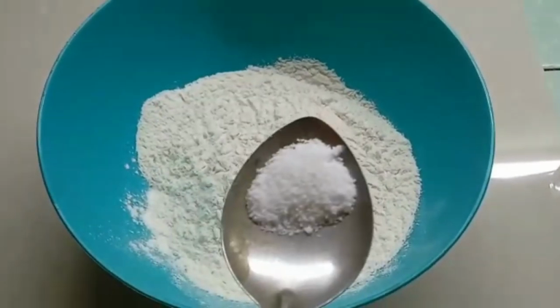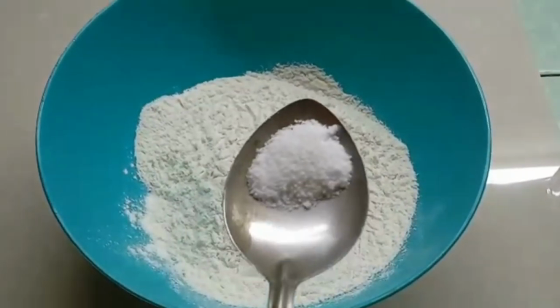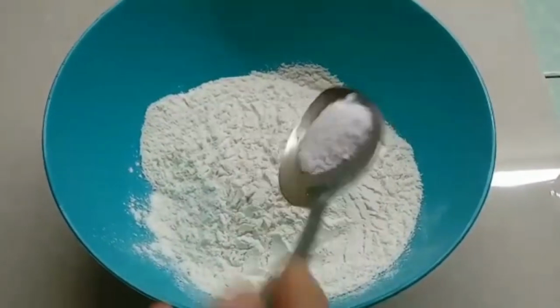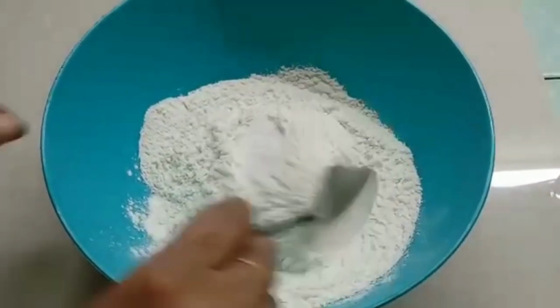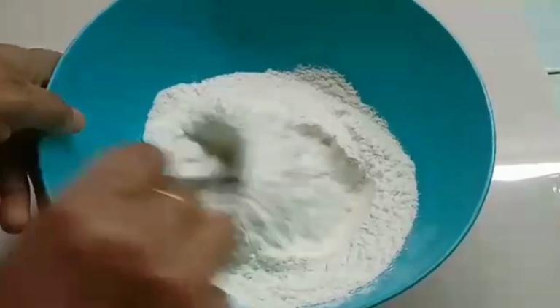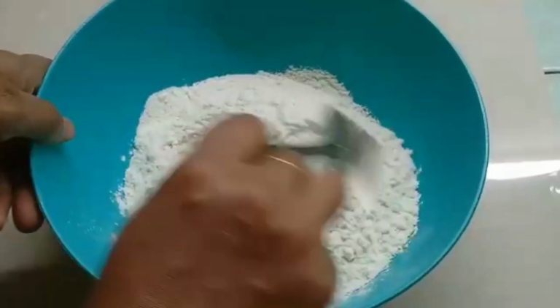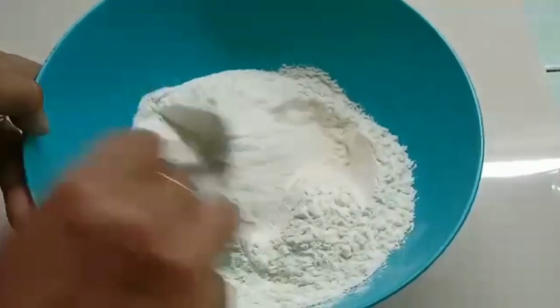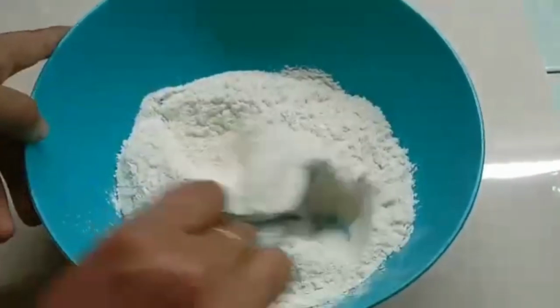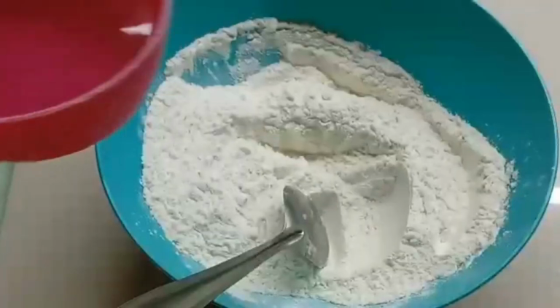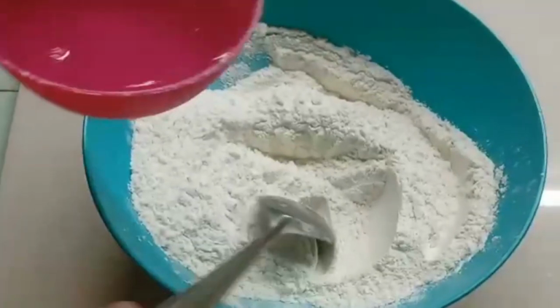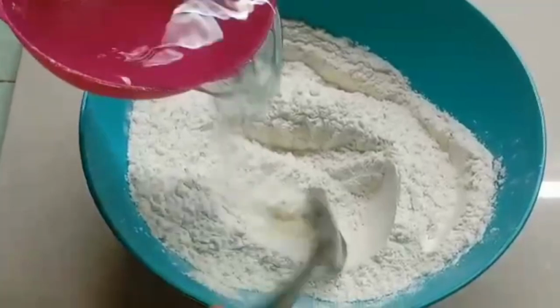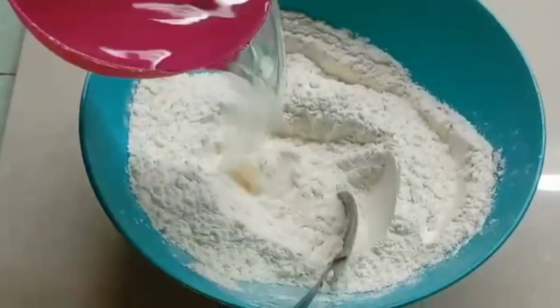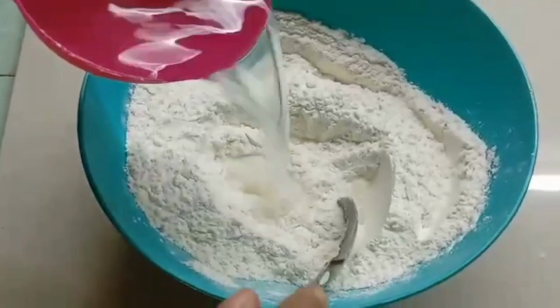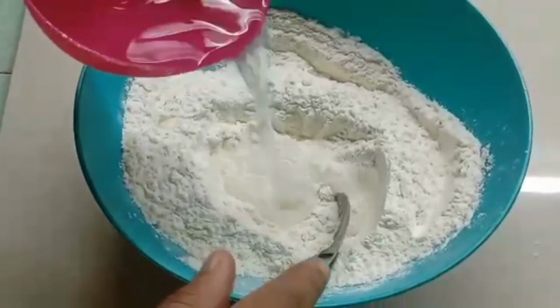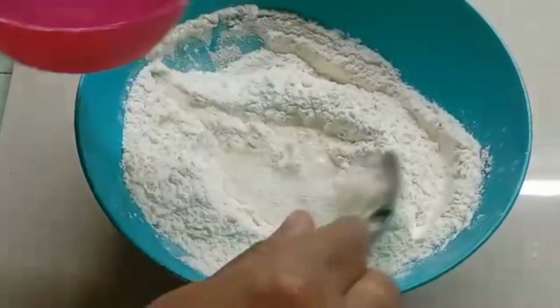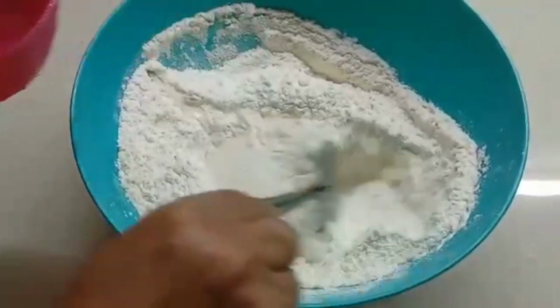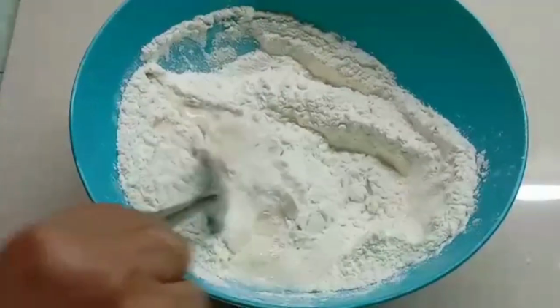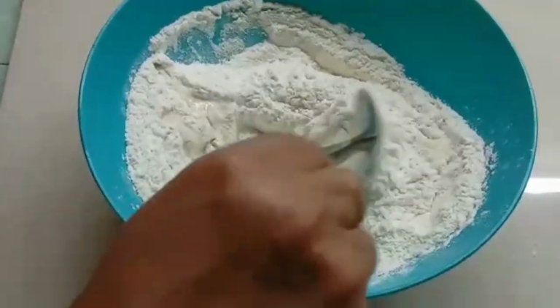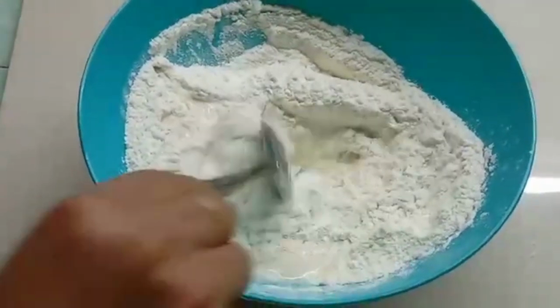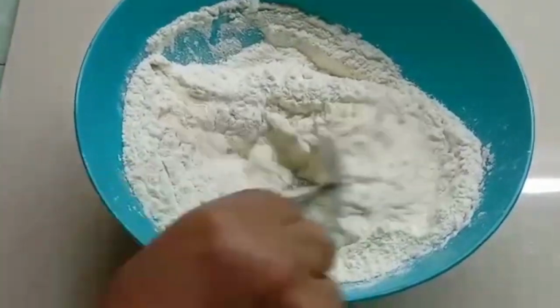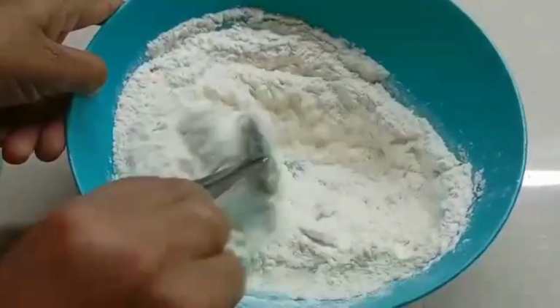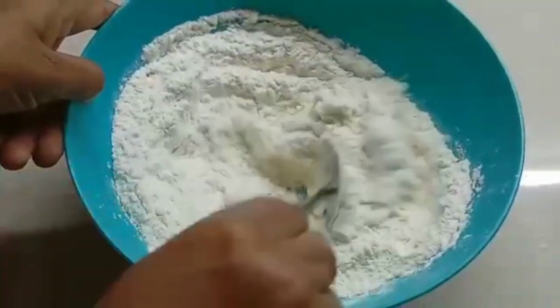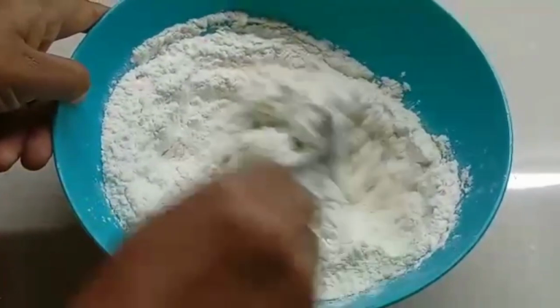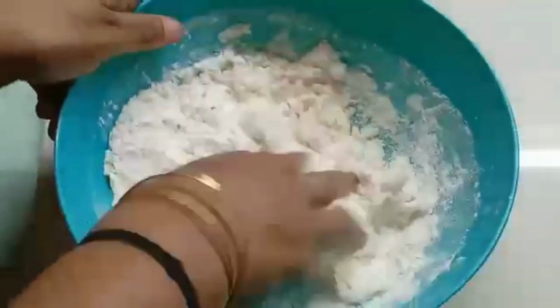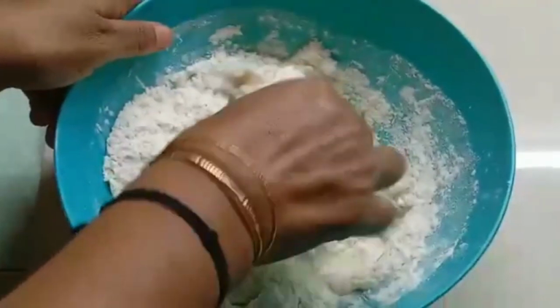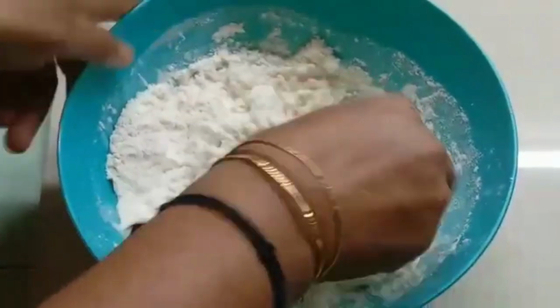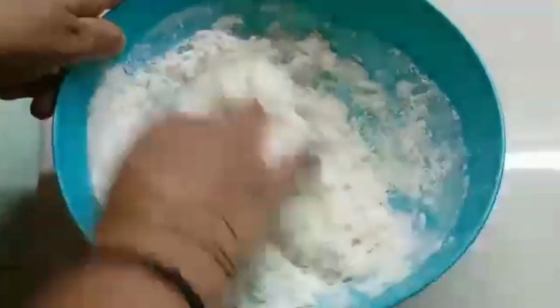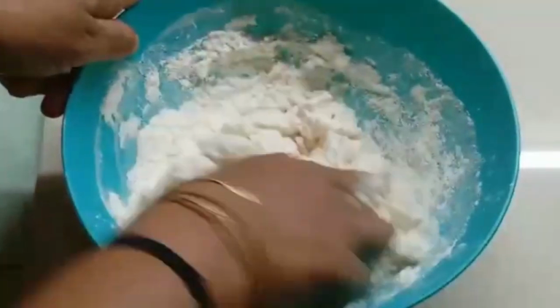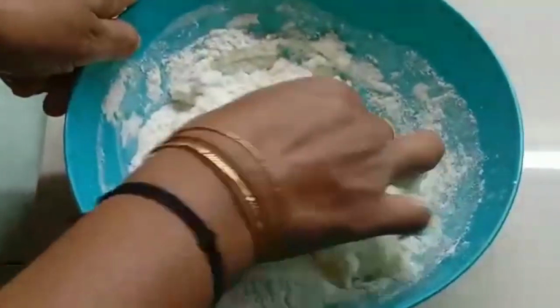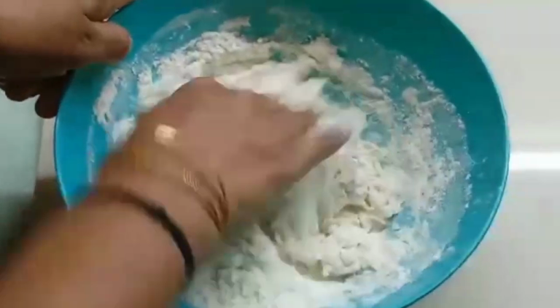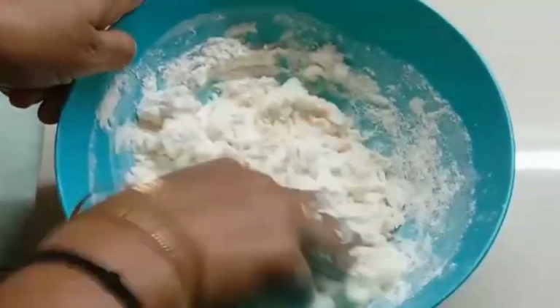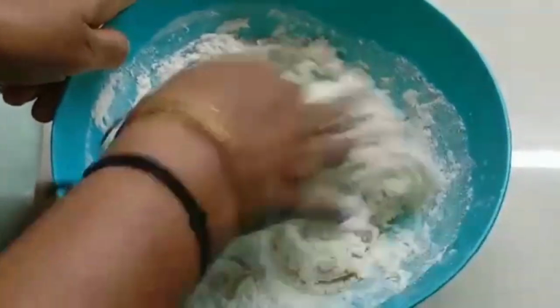Let's mix each couple and mix it together.